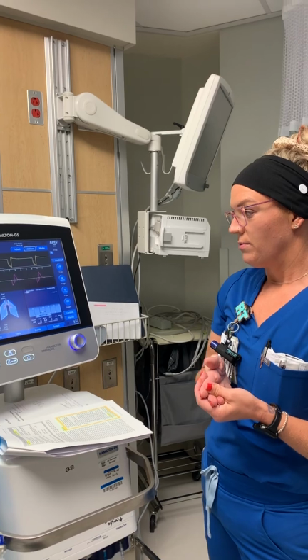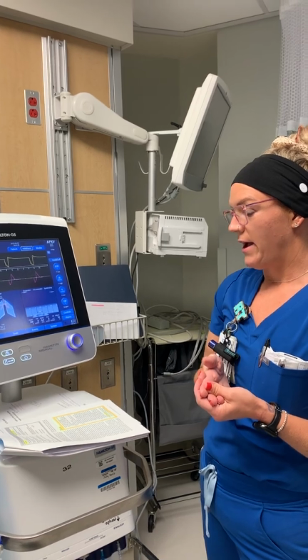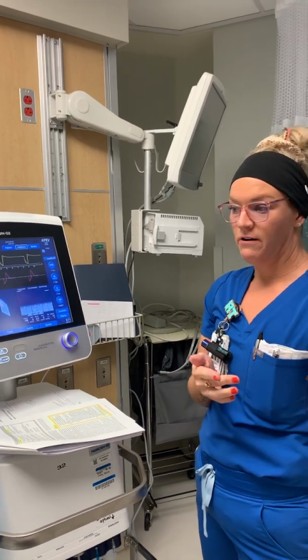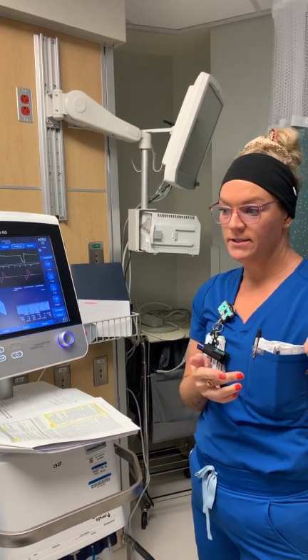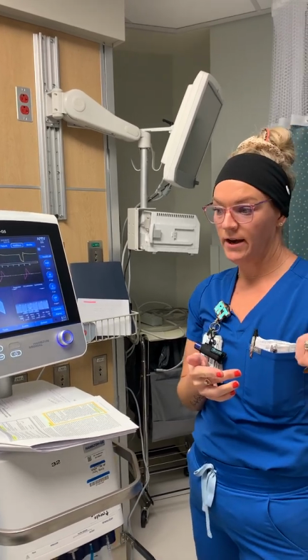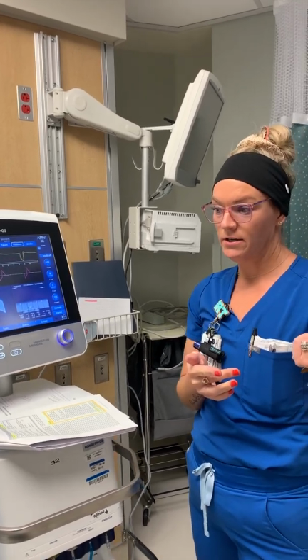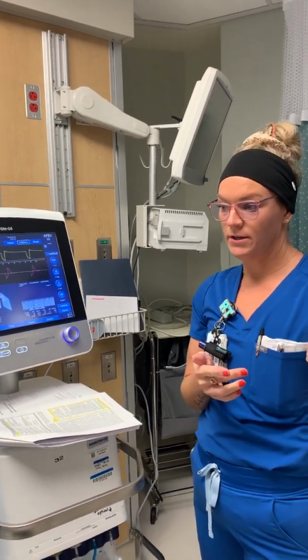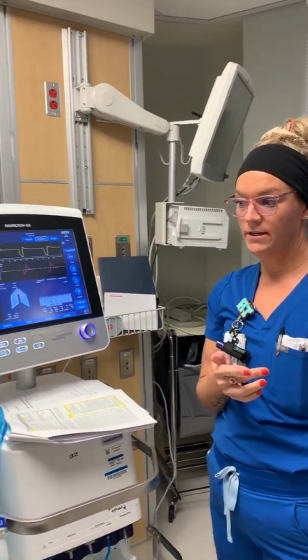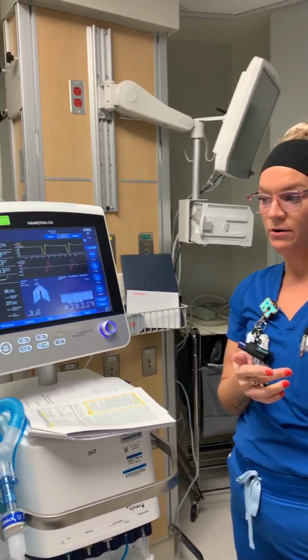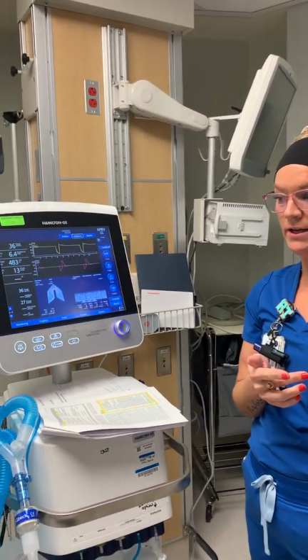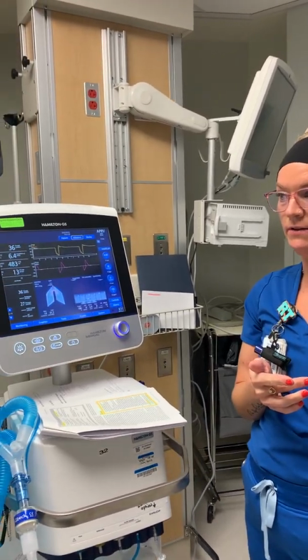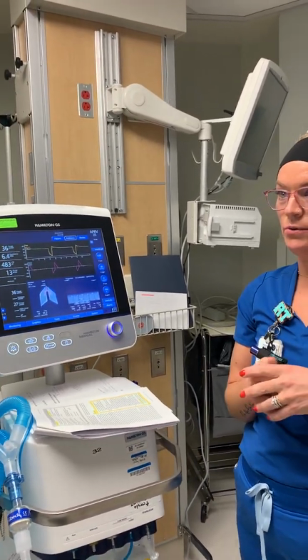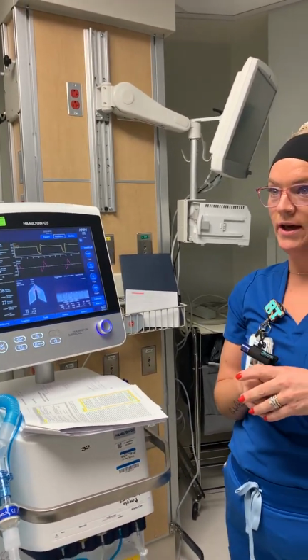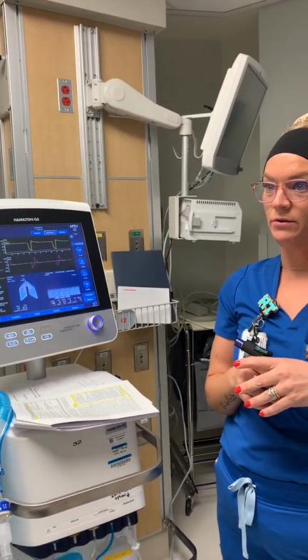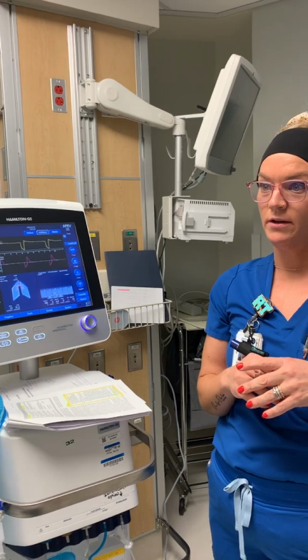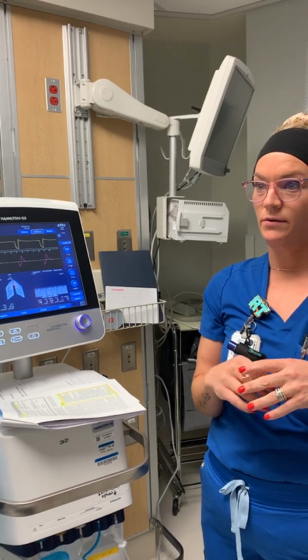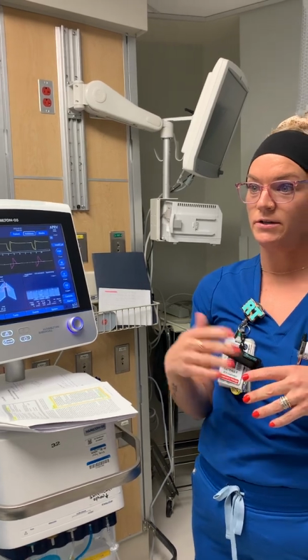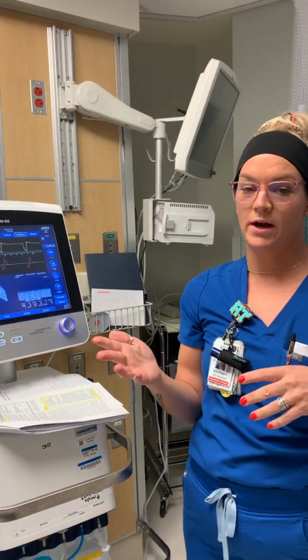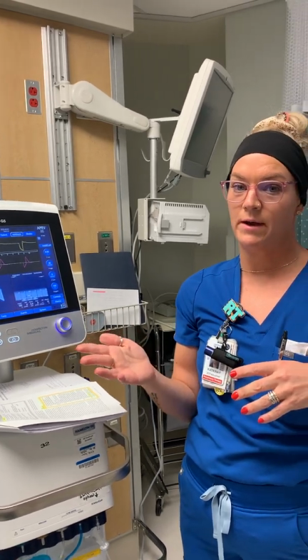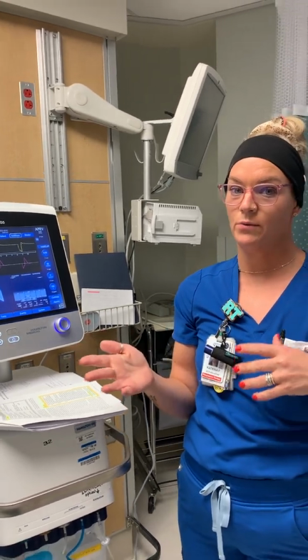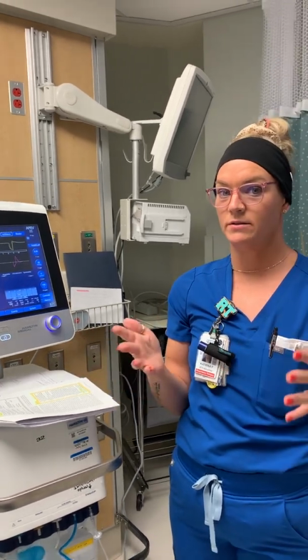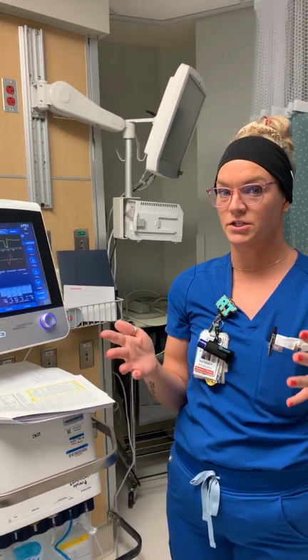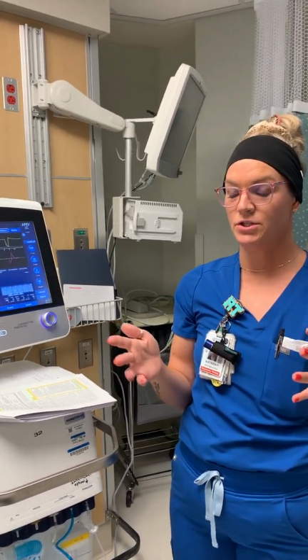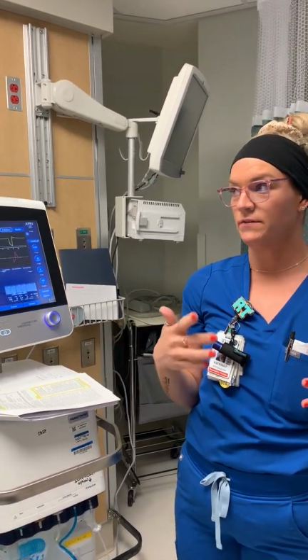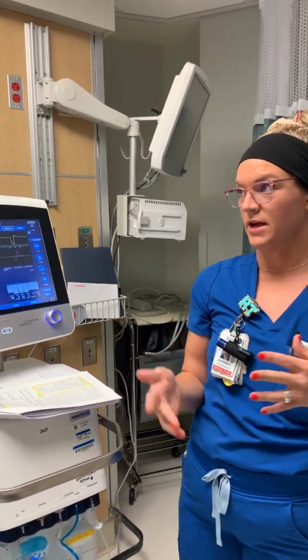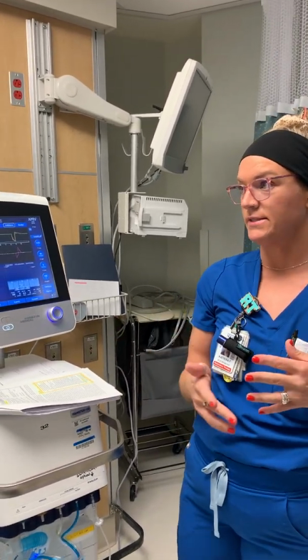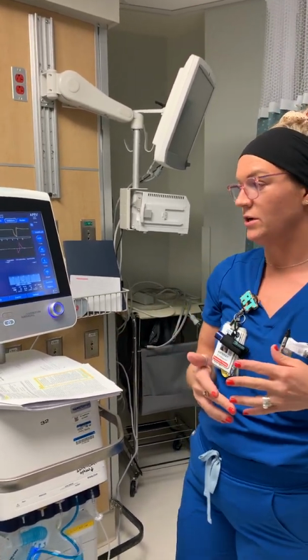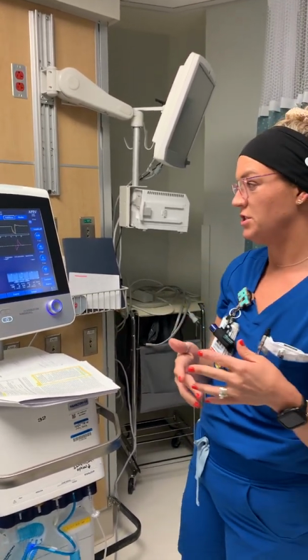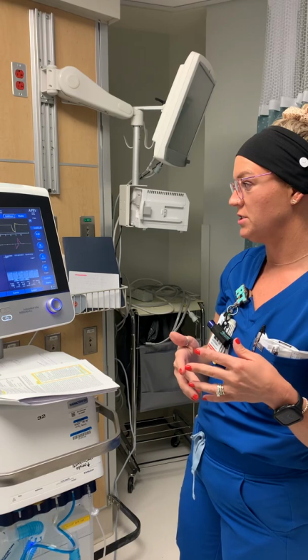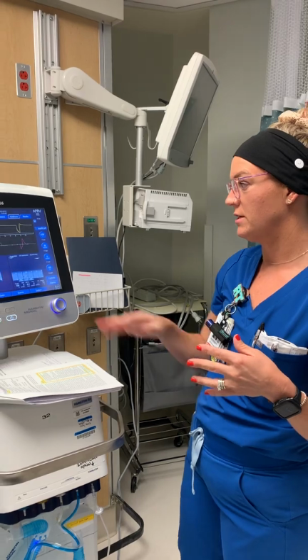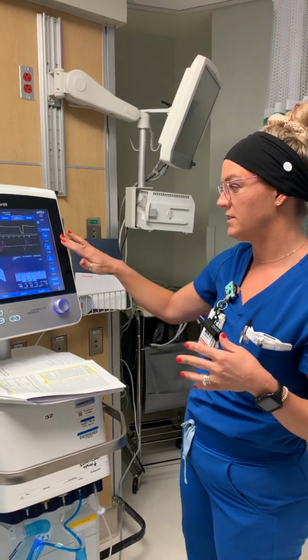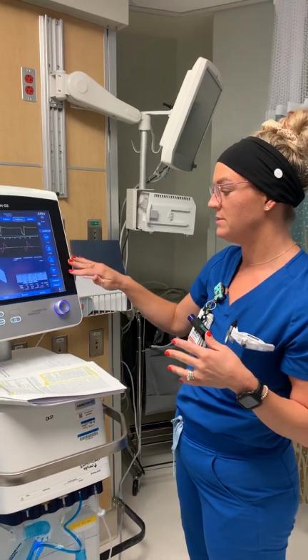There are reference cards available — check Coletta or Molina. They give you a quick guide on what changes to make if the patient is too hypercapnic or still hypoxic, as far as adjustments go.